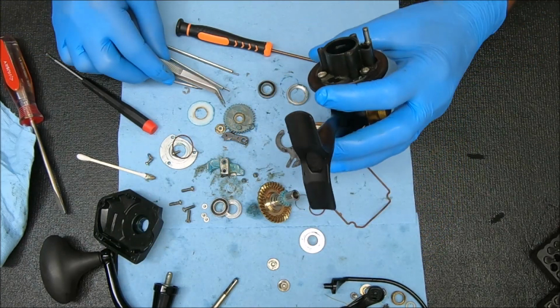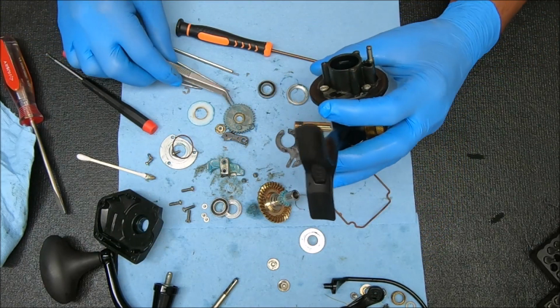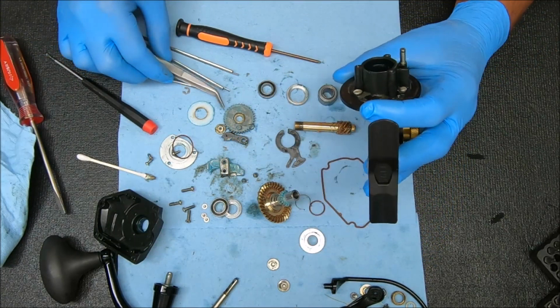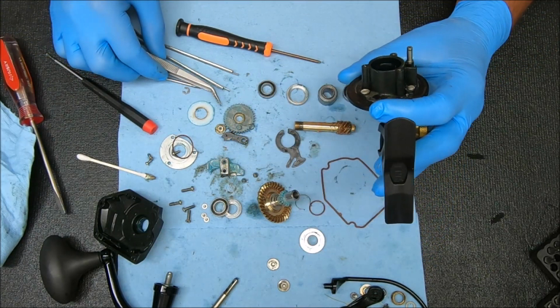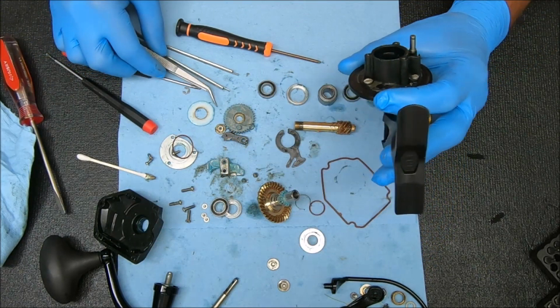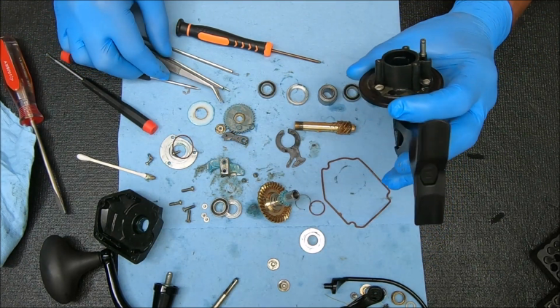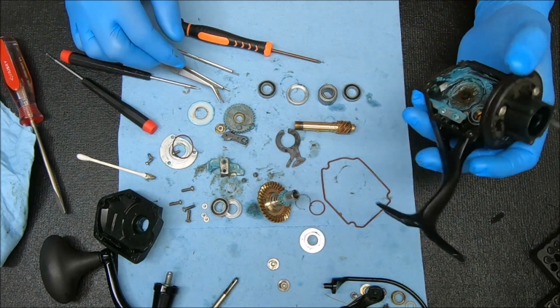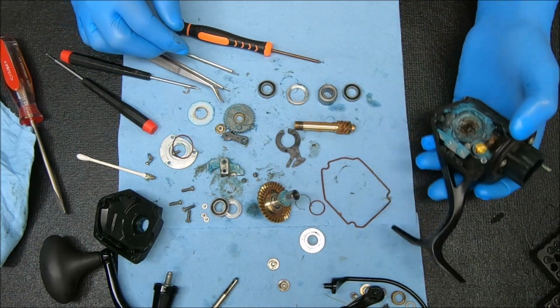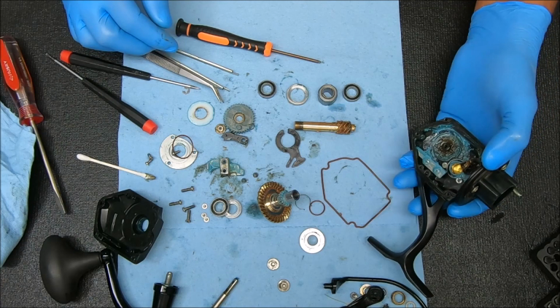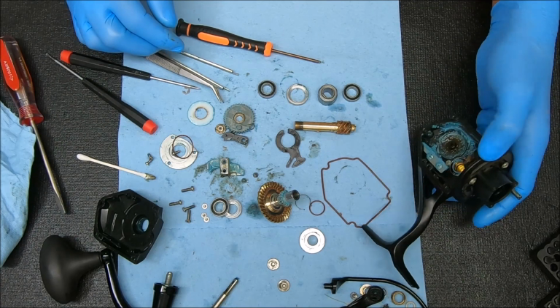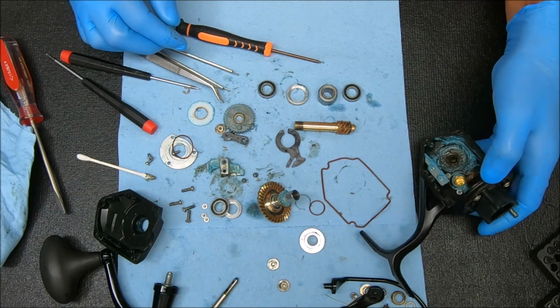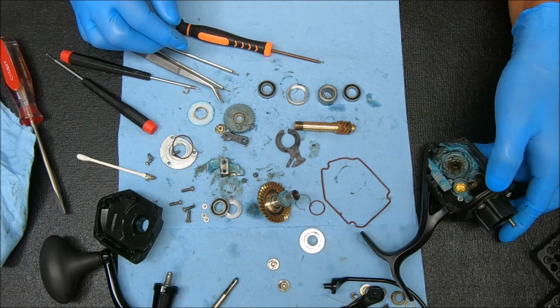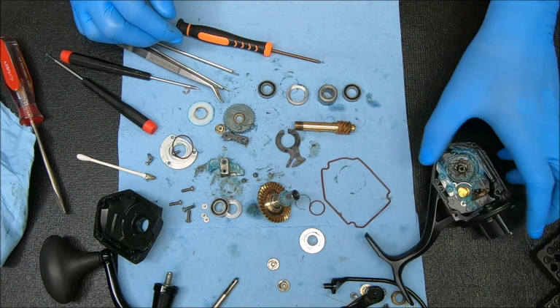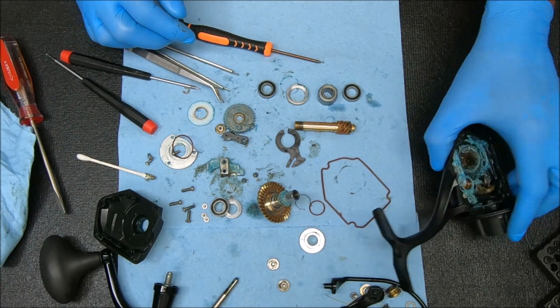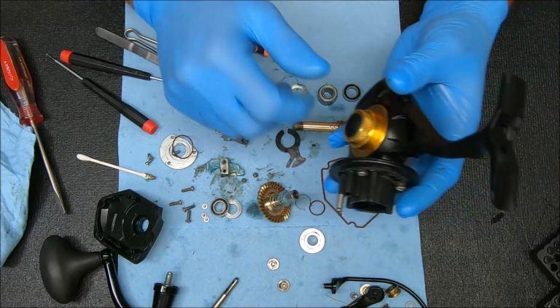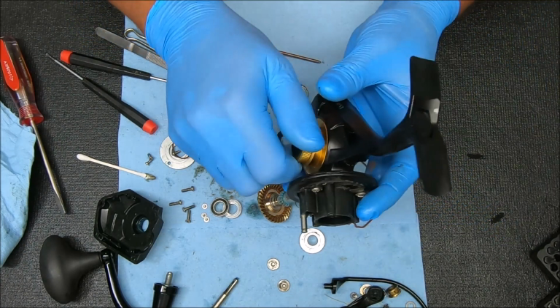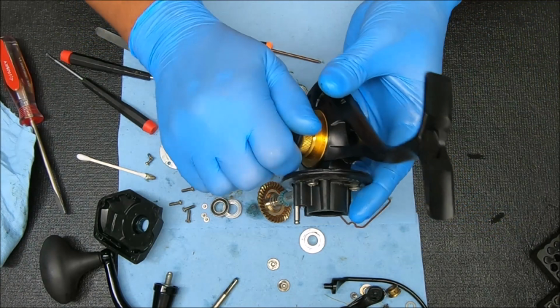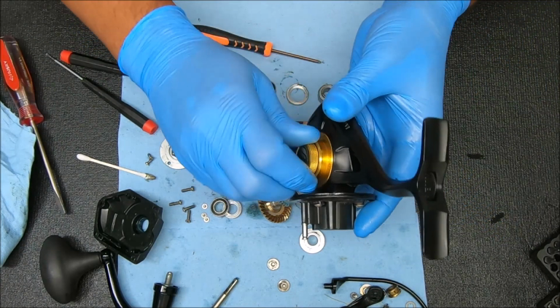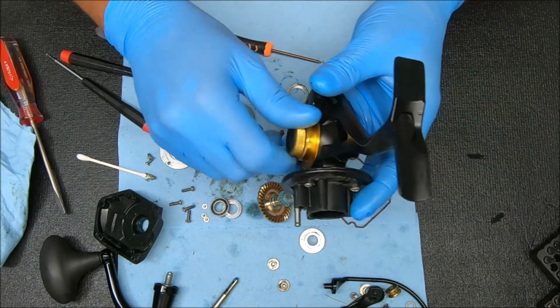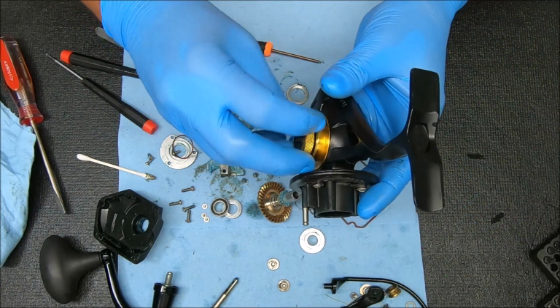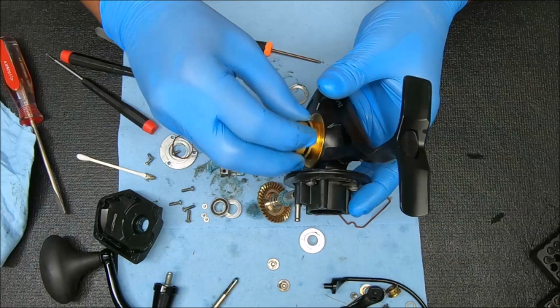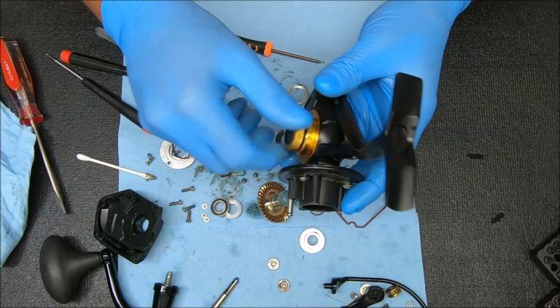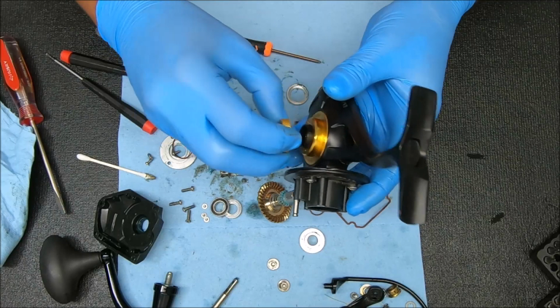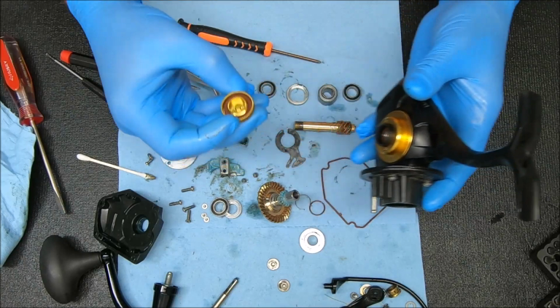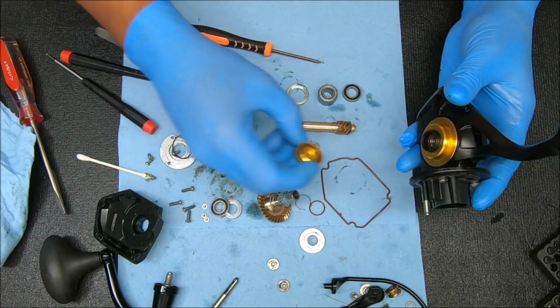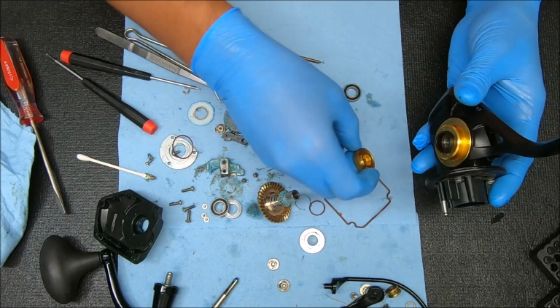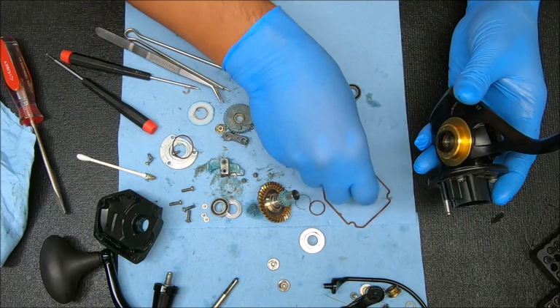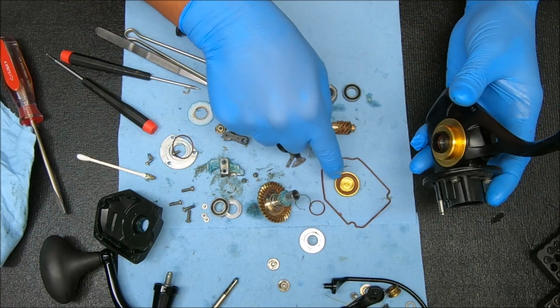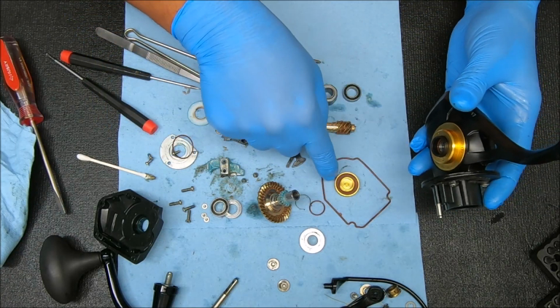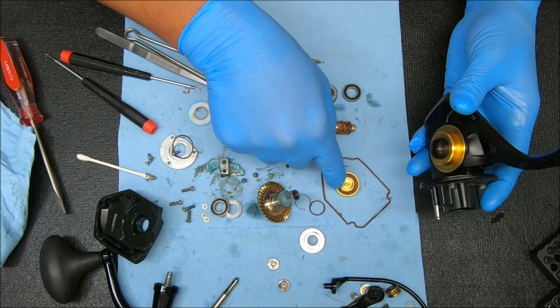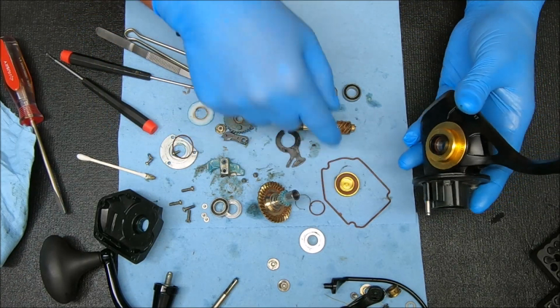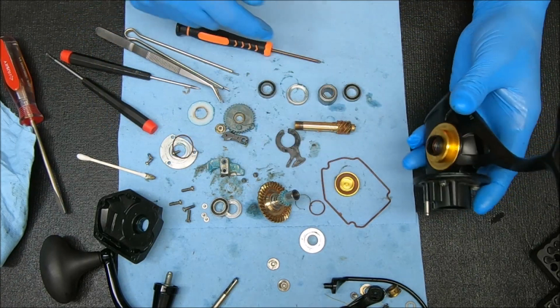That's pretty much it for disassembly. I'll get this all cleaned up and come back. Let's go ahead and remove this part as well — there's a gasket inside there too.